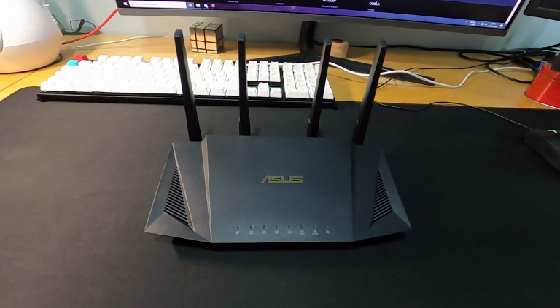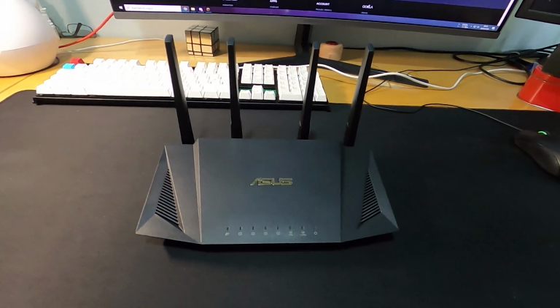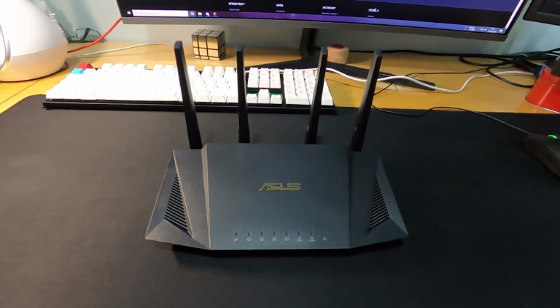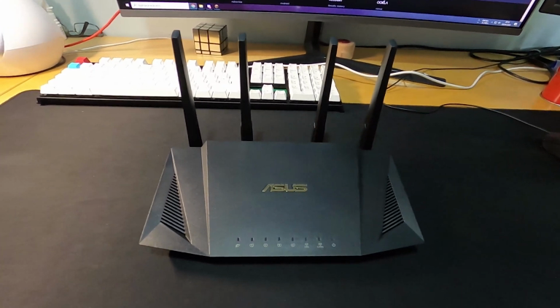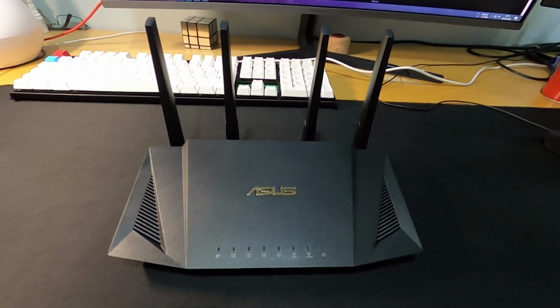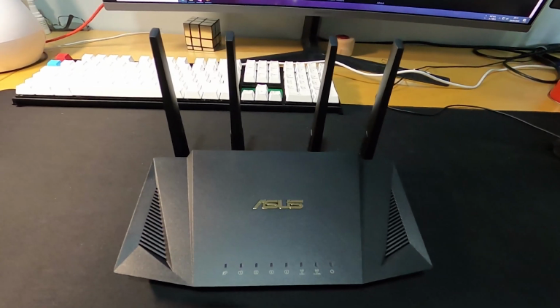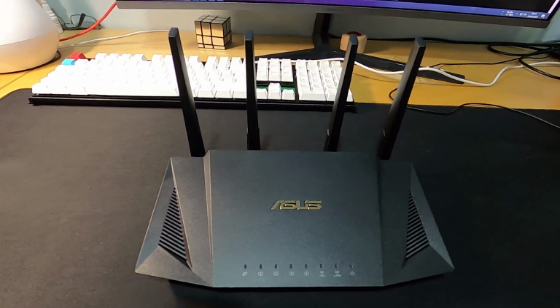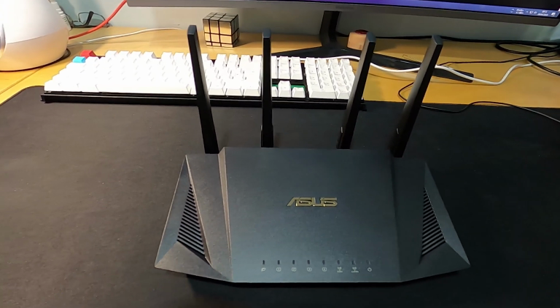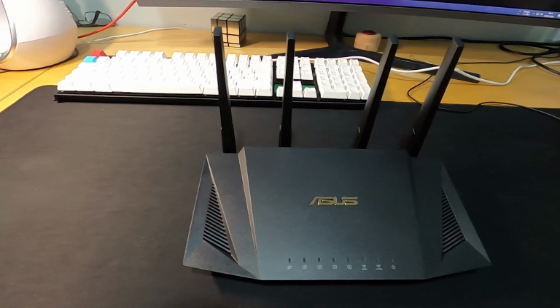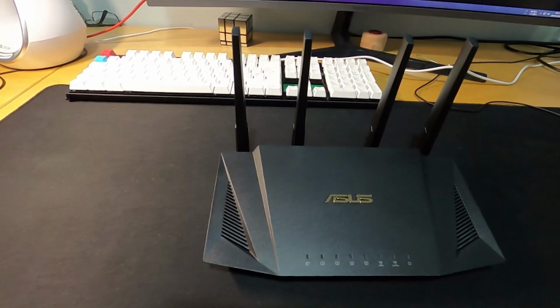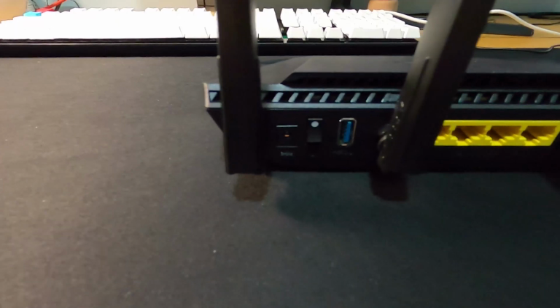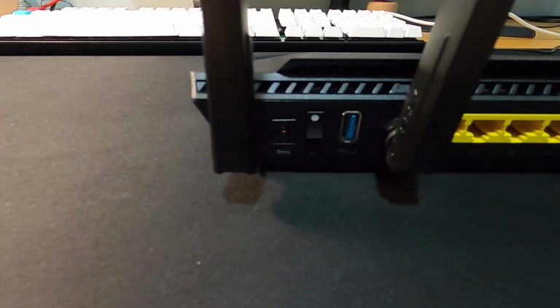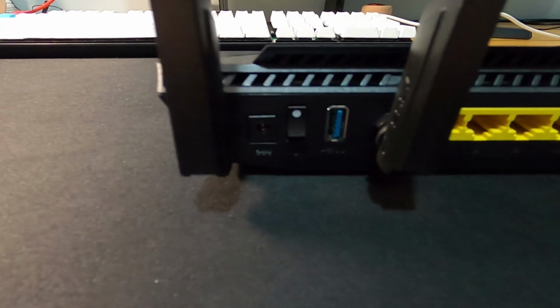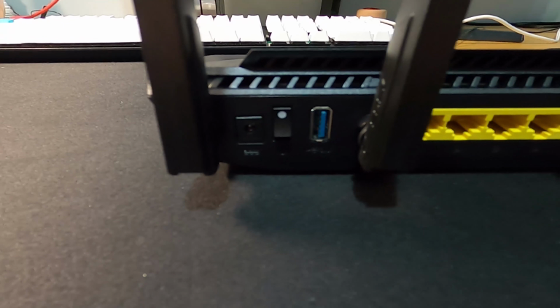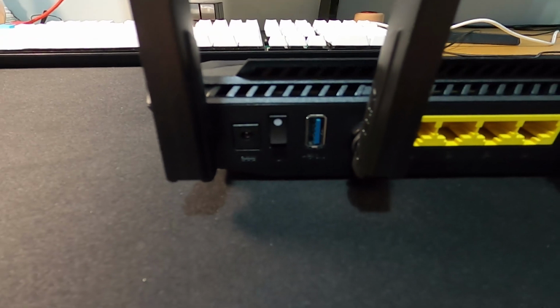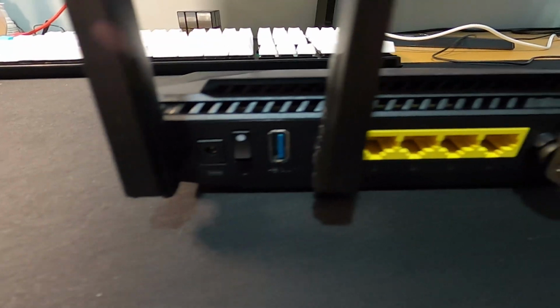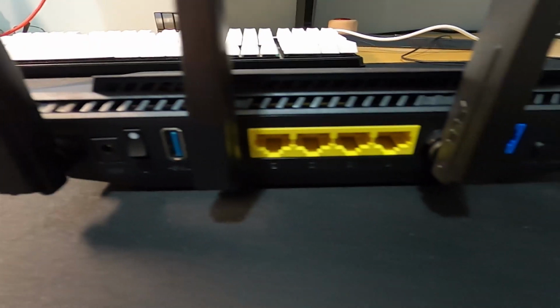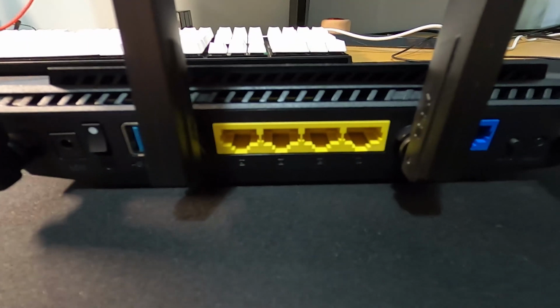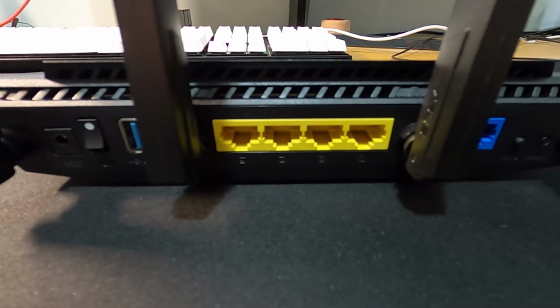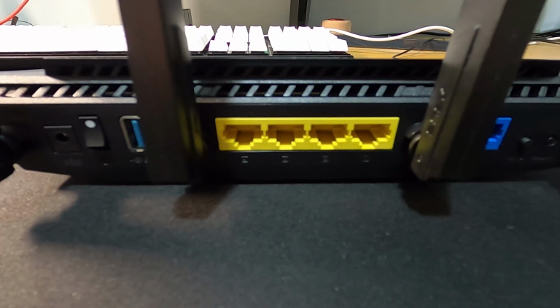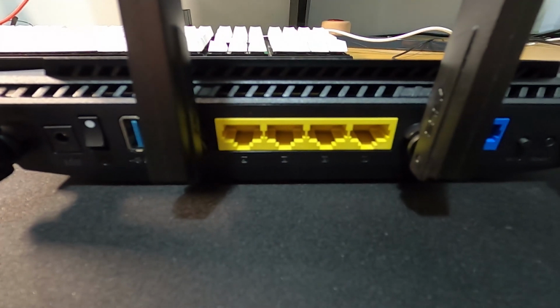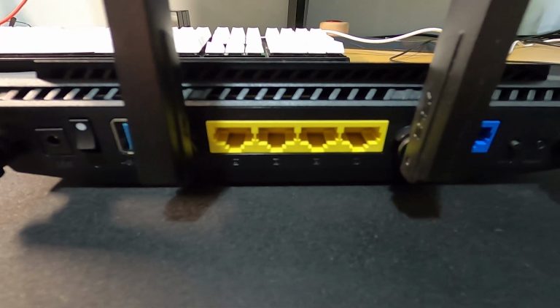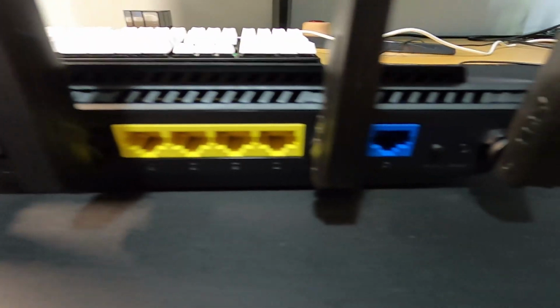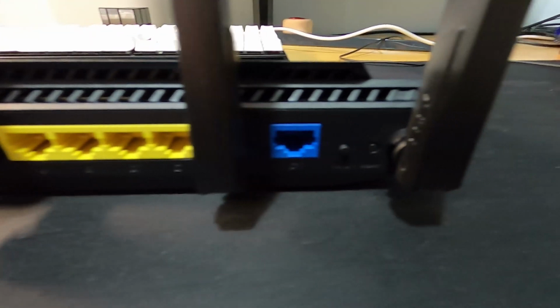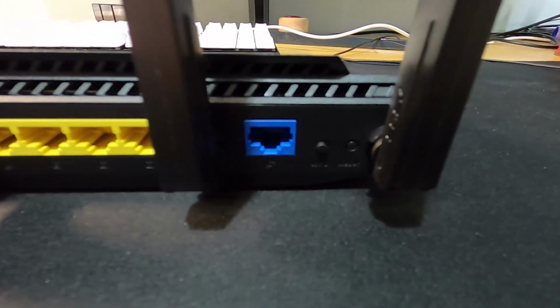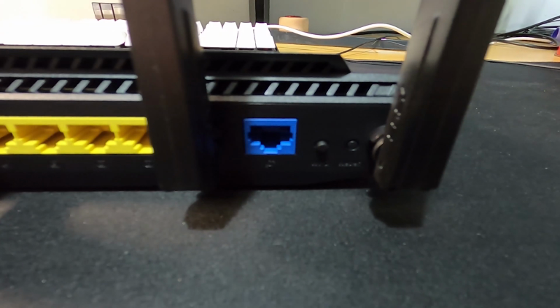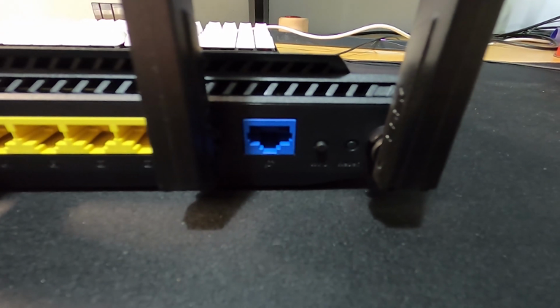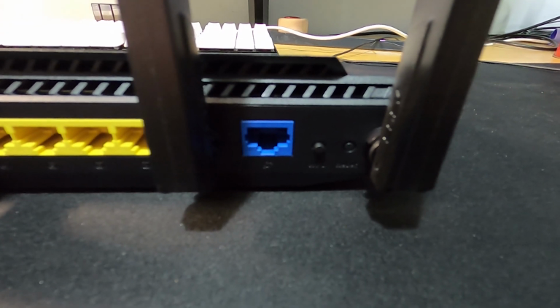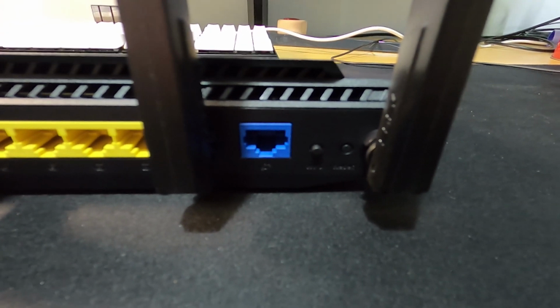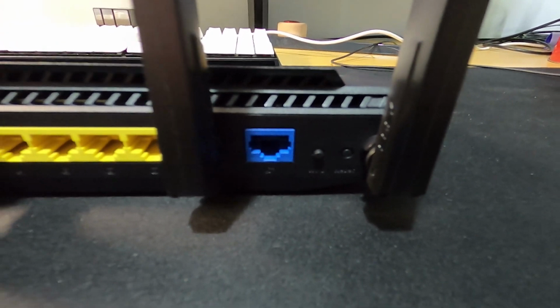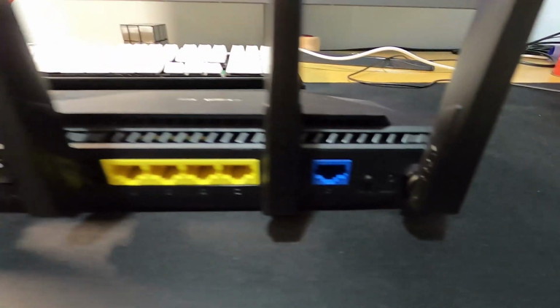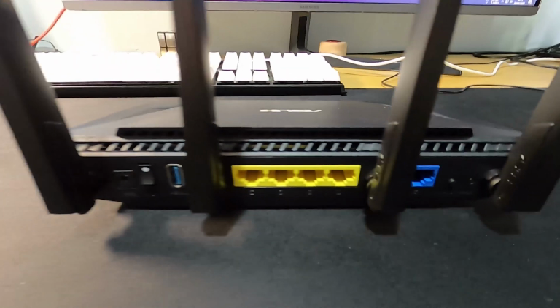The router has 4 non-detachable antennas, which come in a 2x2 arrangement. On the back, you will find a power switch, a 5 Gbps USB 3 port, 4 gigabit LAN ports, a gigabit WAN port to connect to your modem, and WPS and reset buttons.